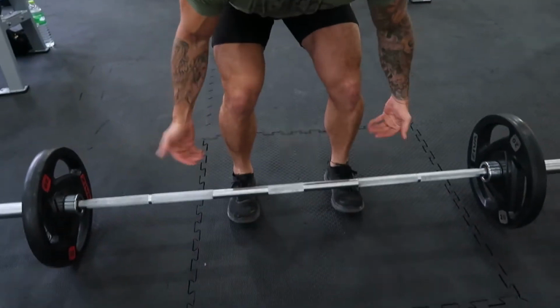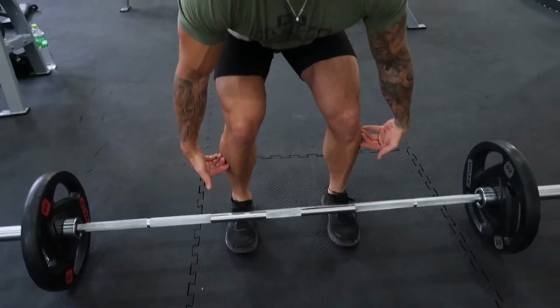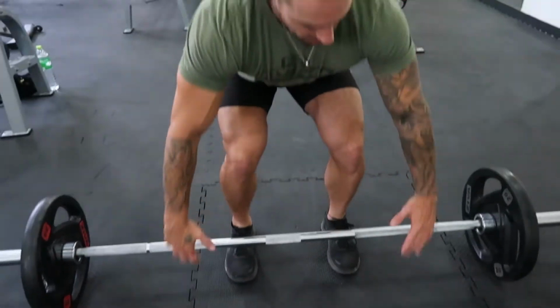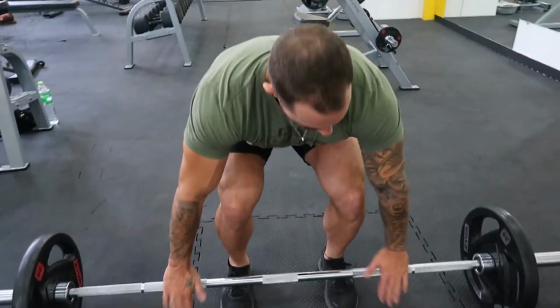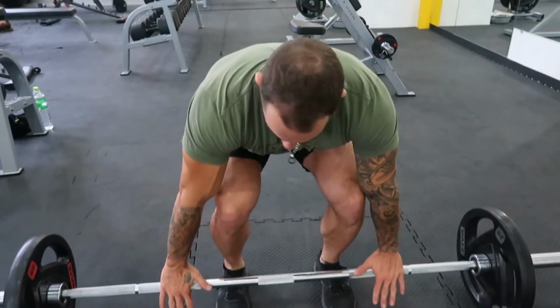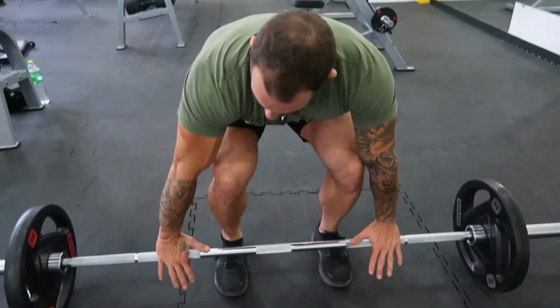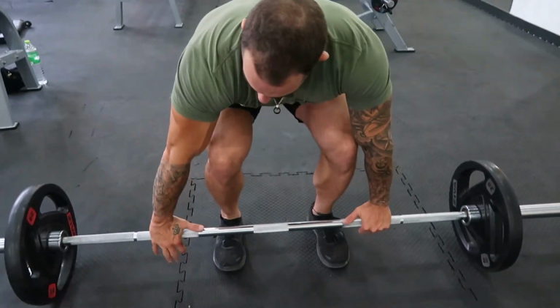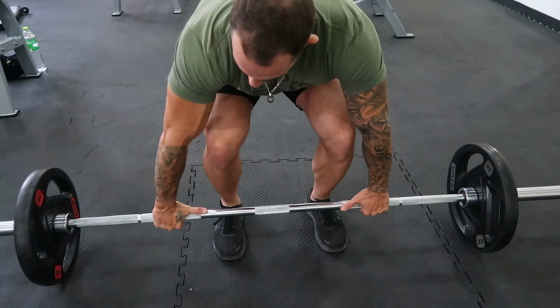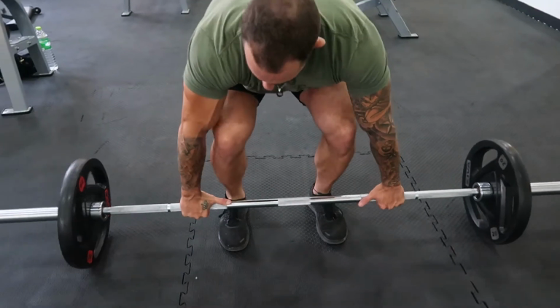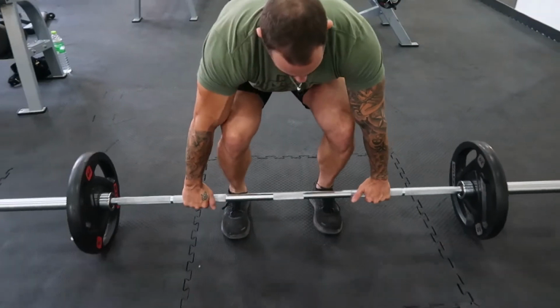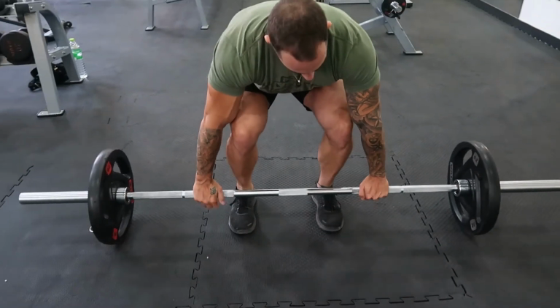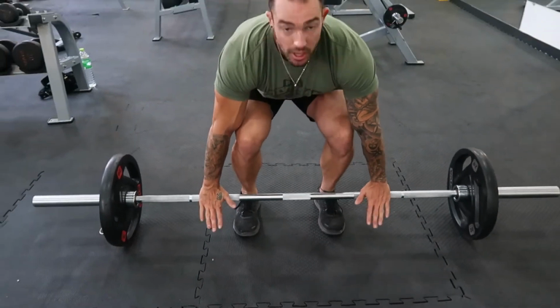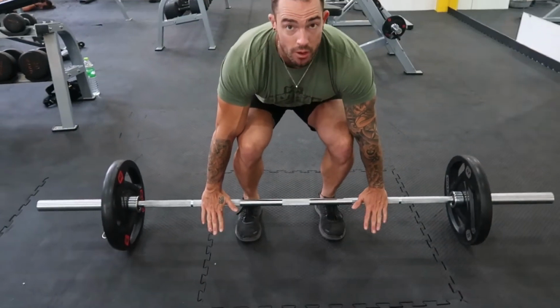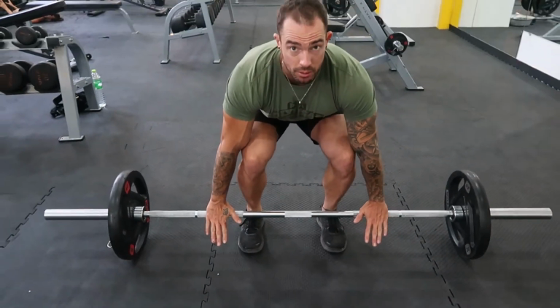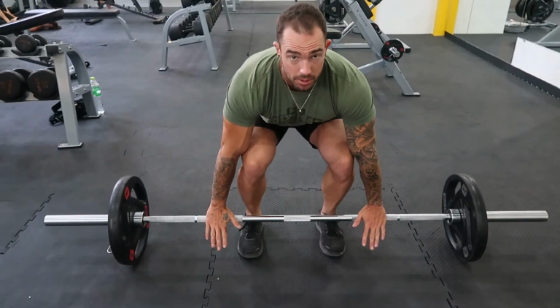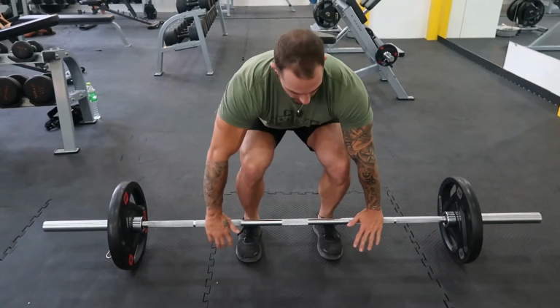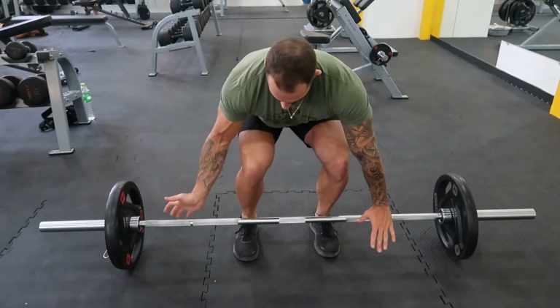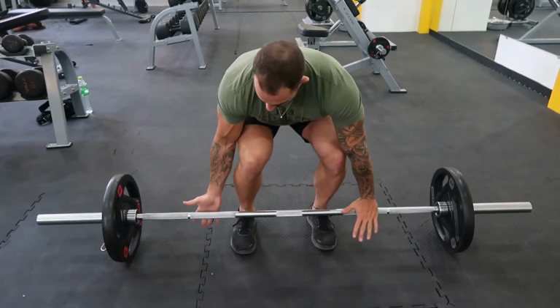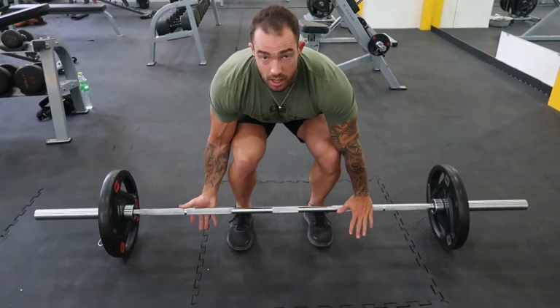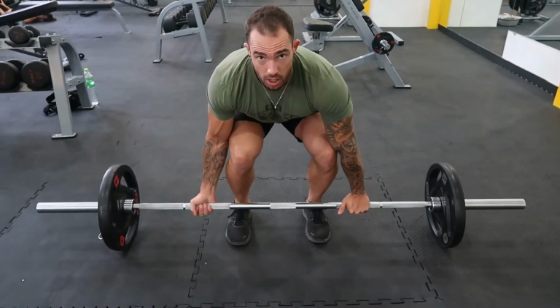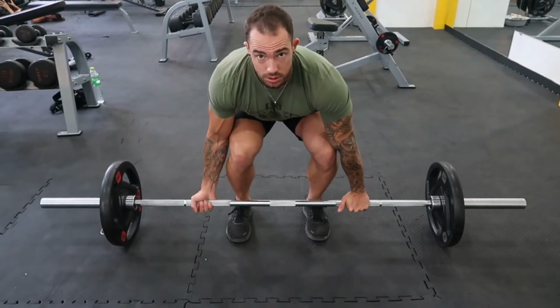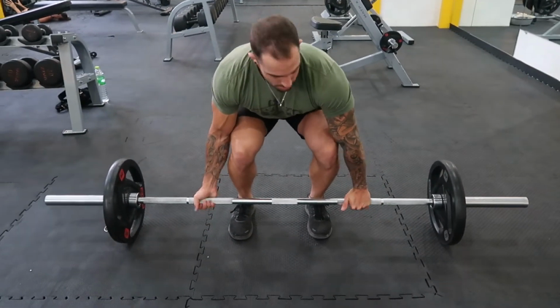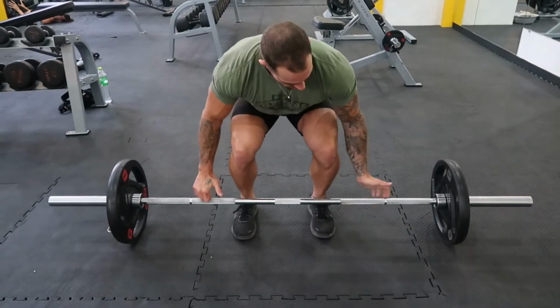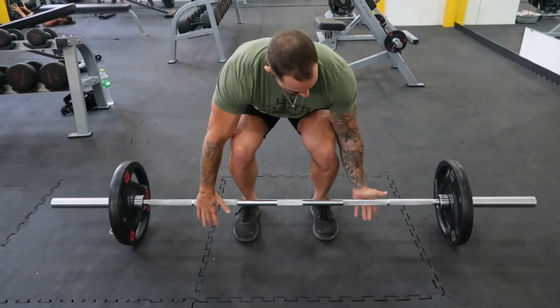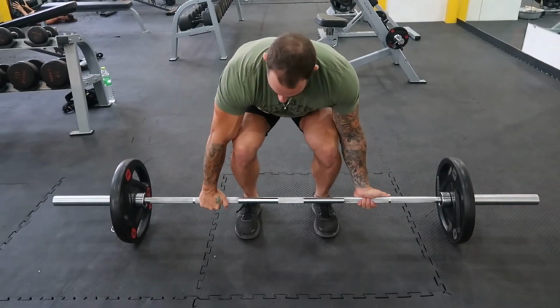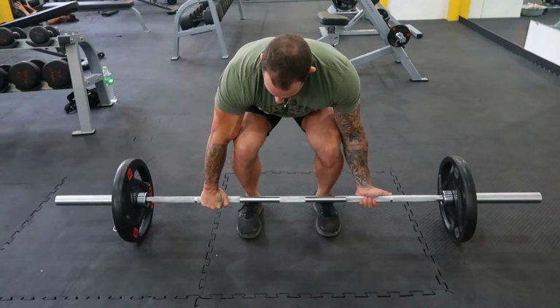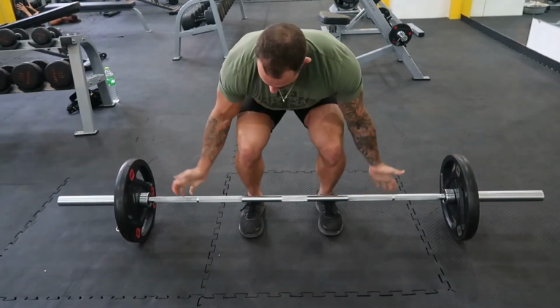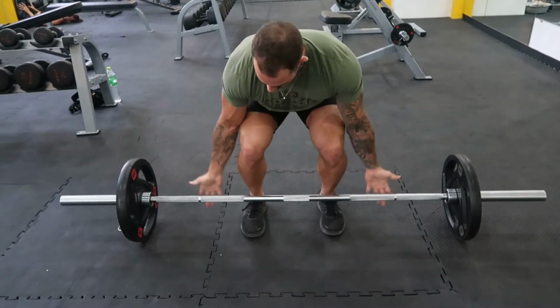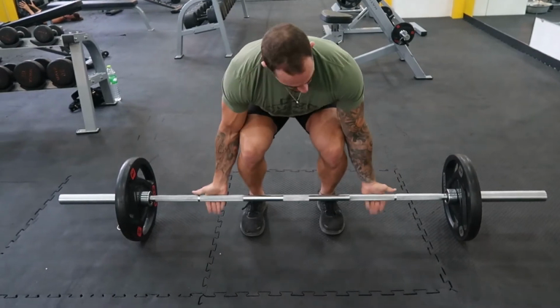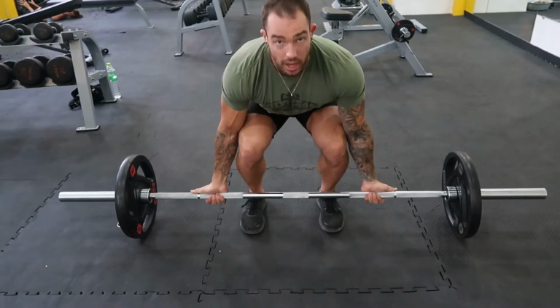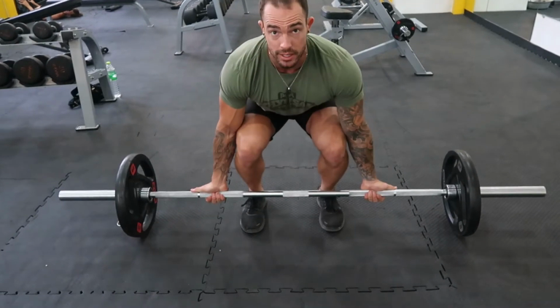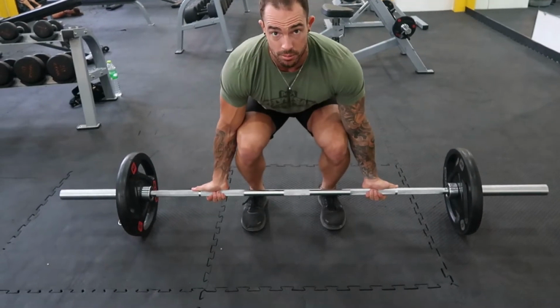Feet shoulder-width apart. Grip. Overhand grip. Alternate grip. Underhand grip.